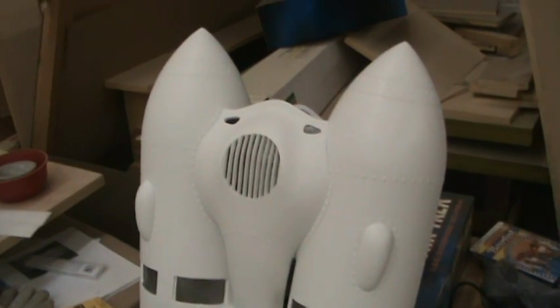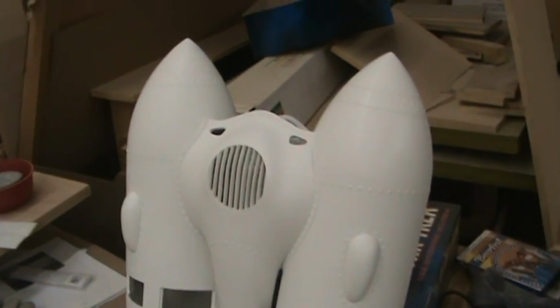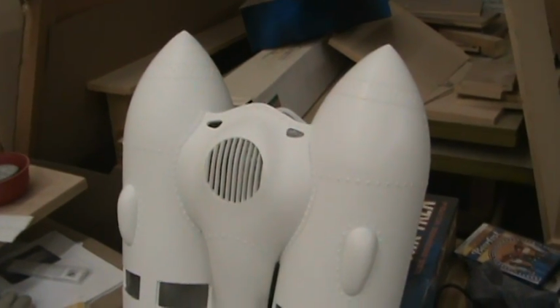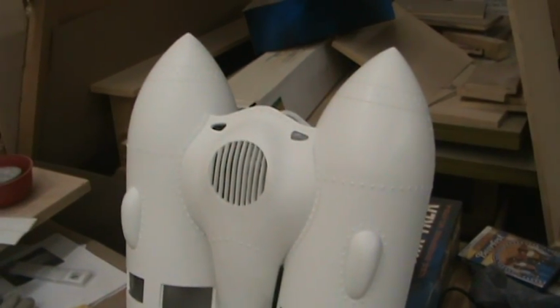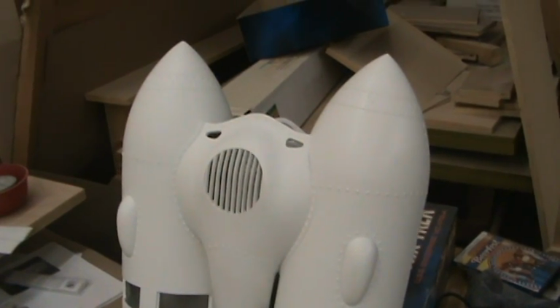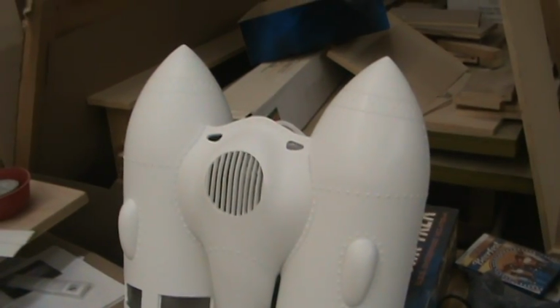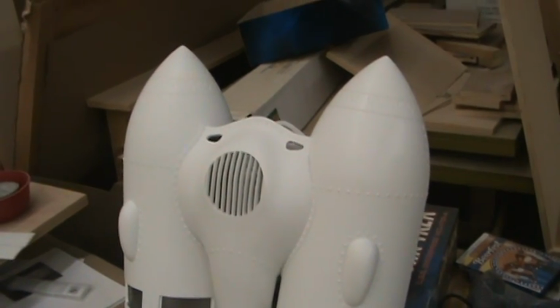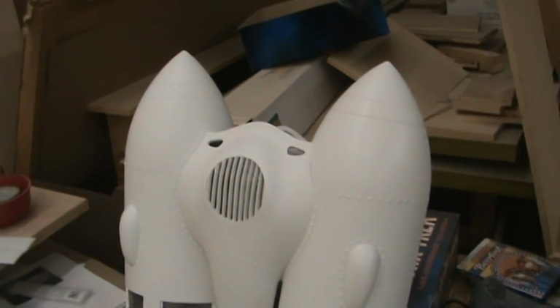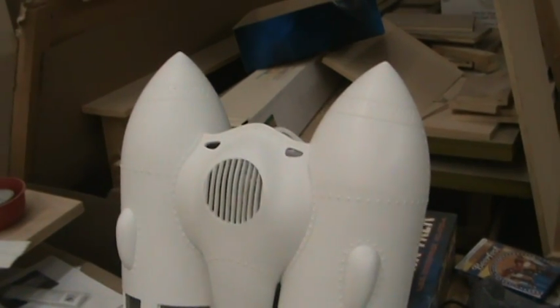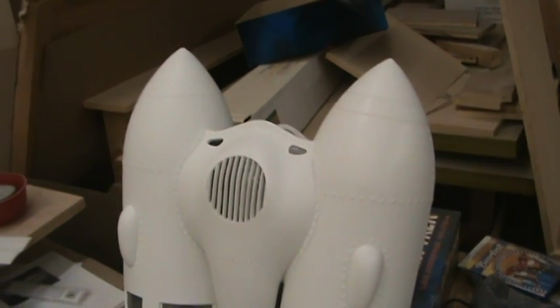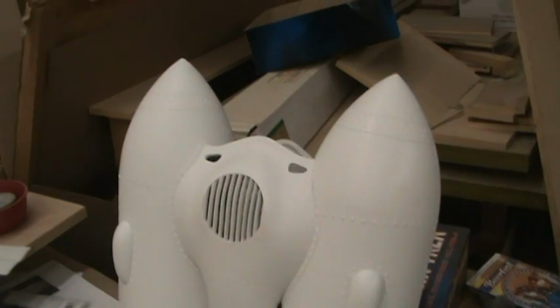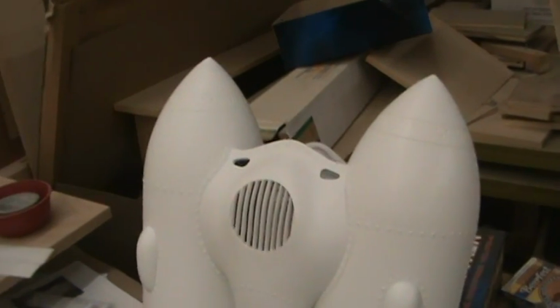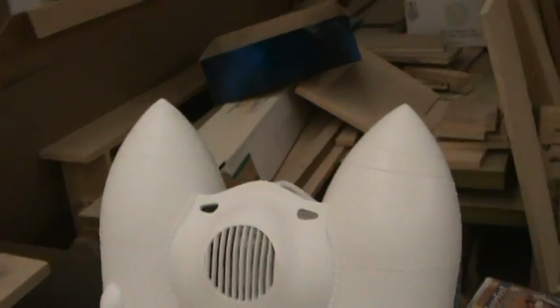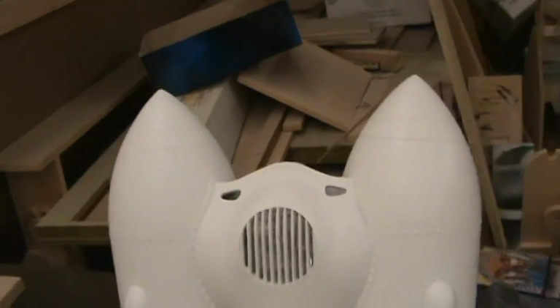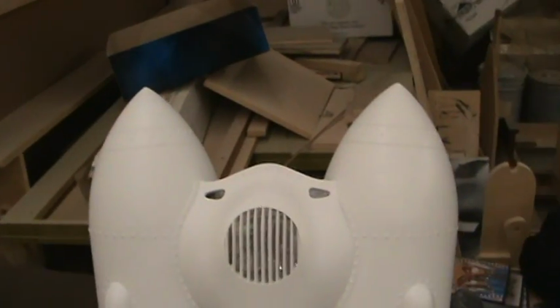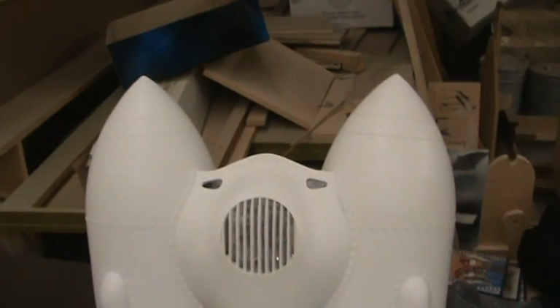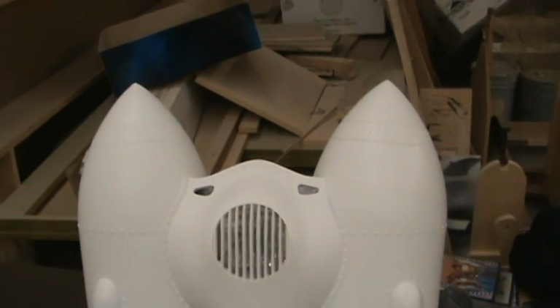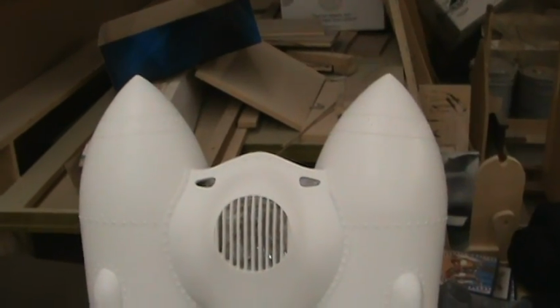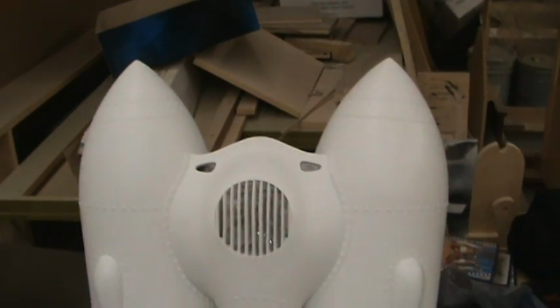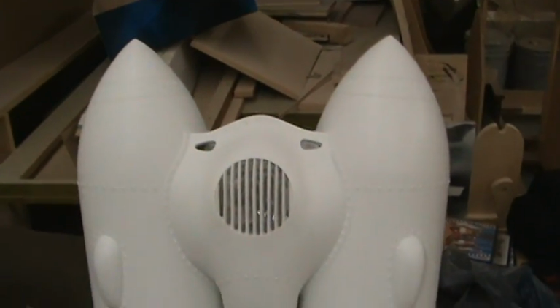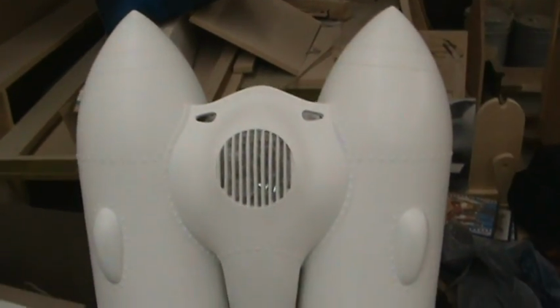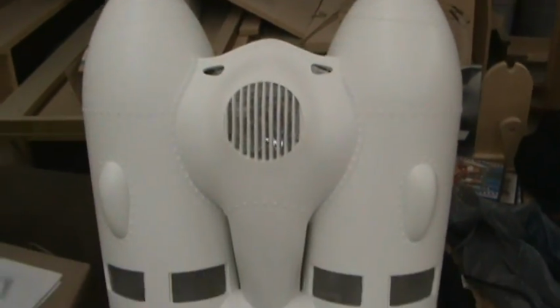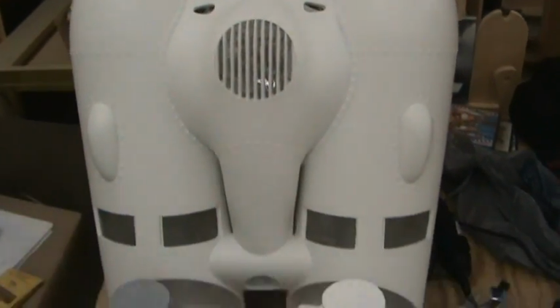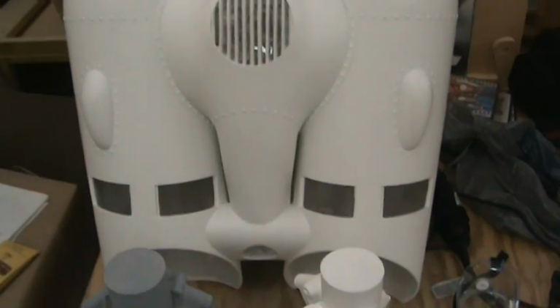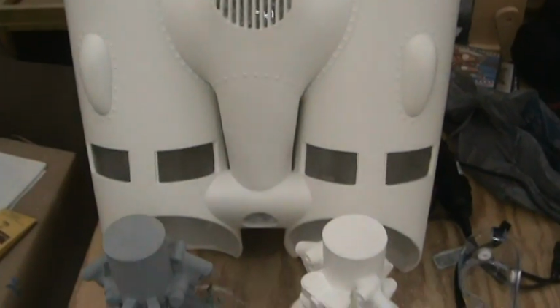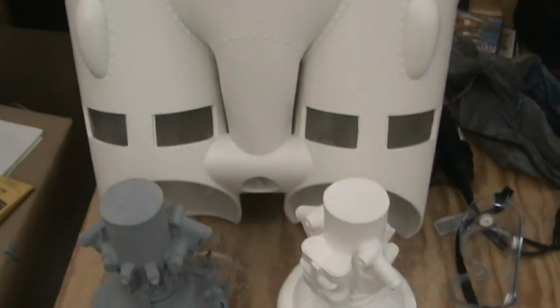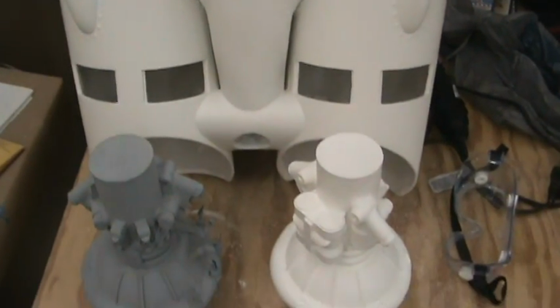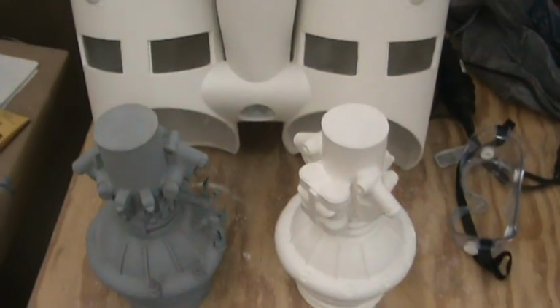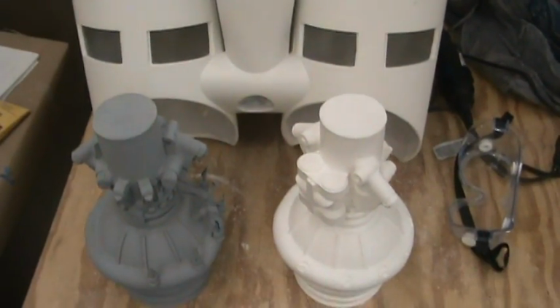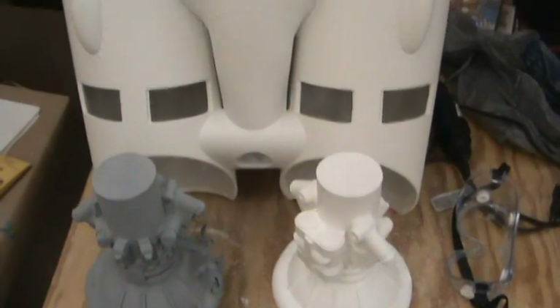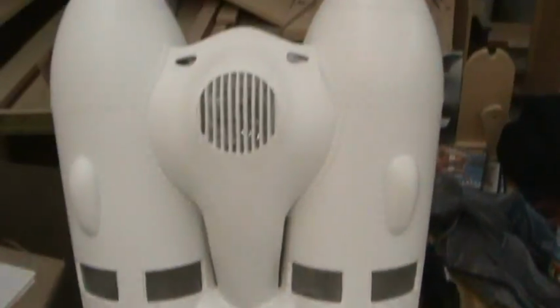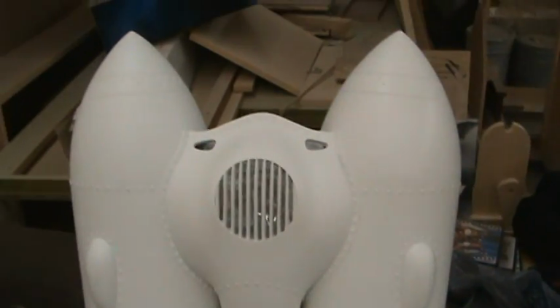Hello, this is Jimmy Two-Step. I'm at the workshop today and I'm continuing work on my Rocketeer Rocket Pack kit. This is how far I've gotten so far. It's a big kit, there's a lot of parts.